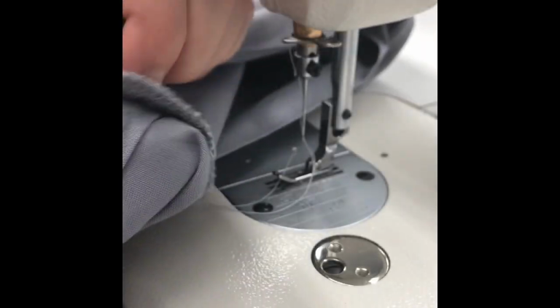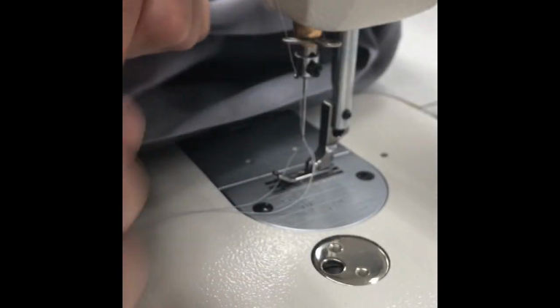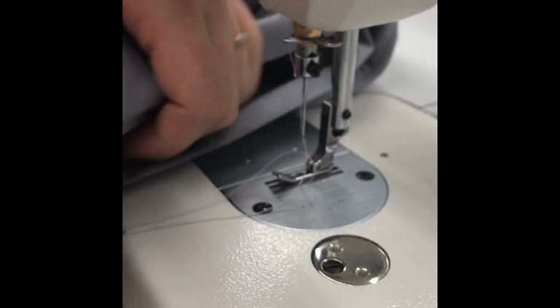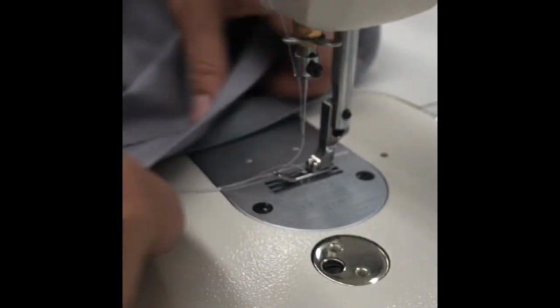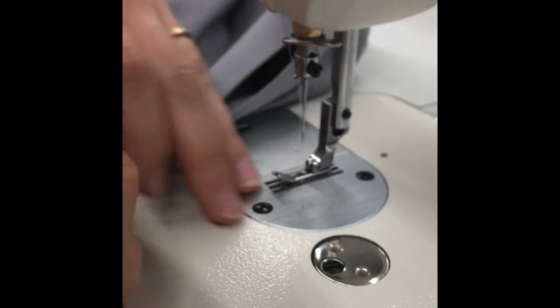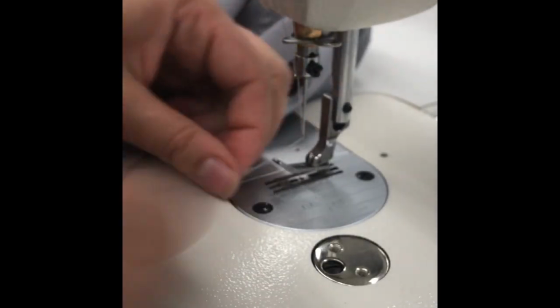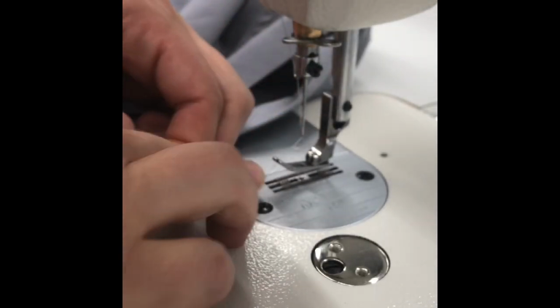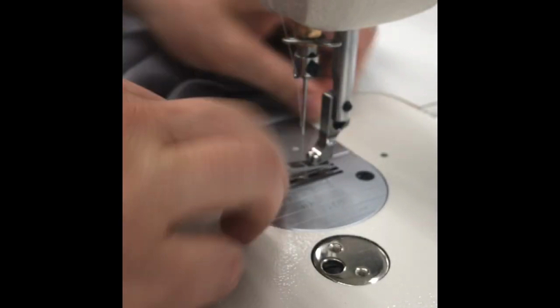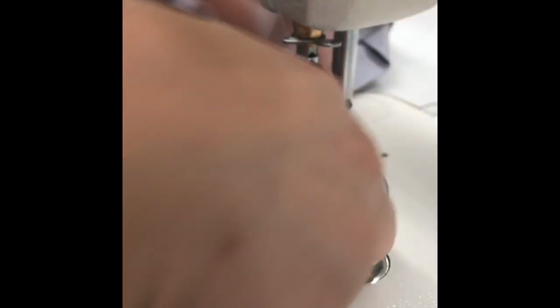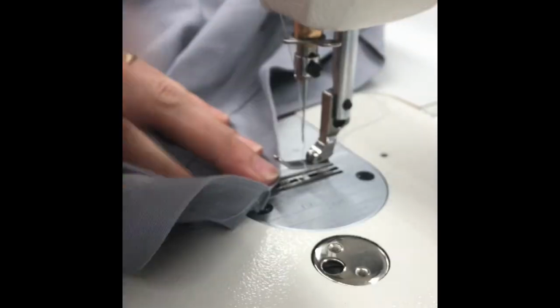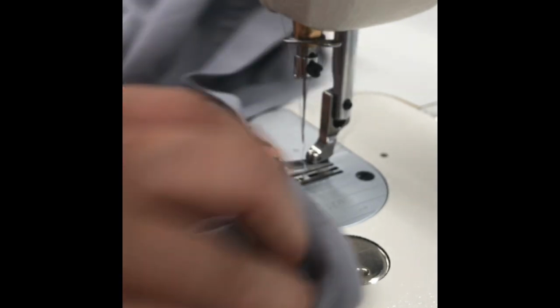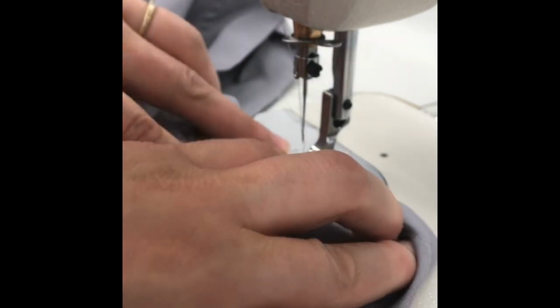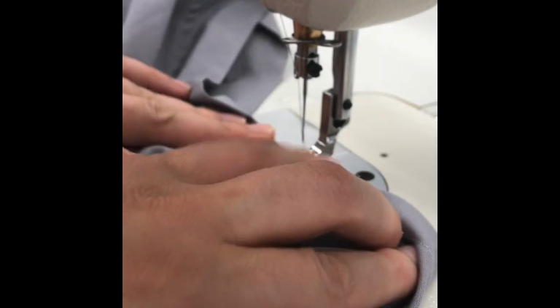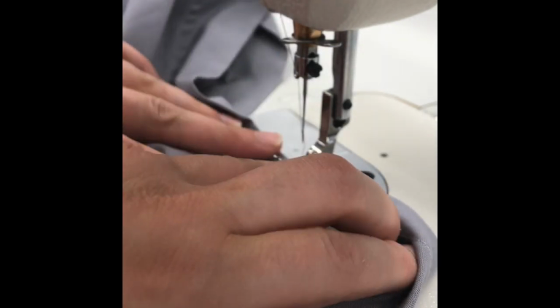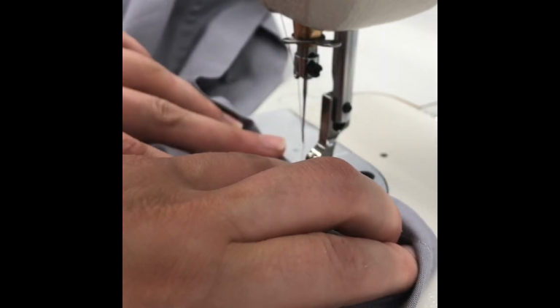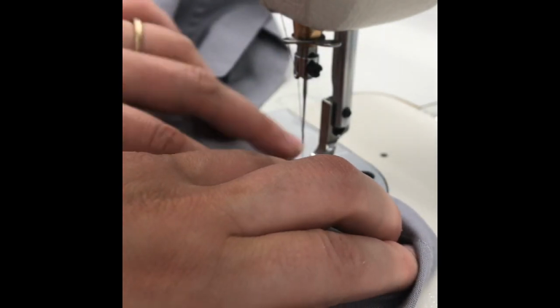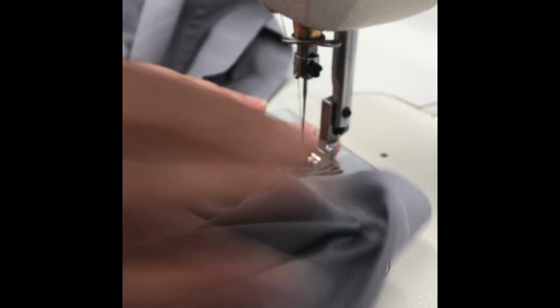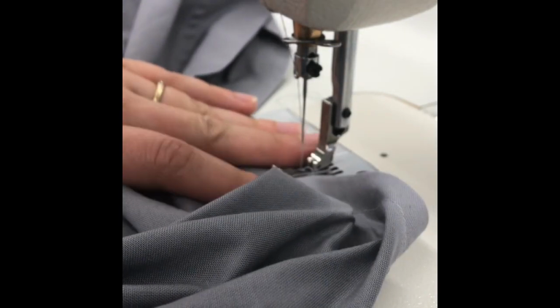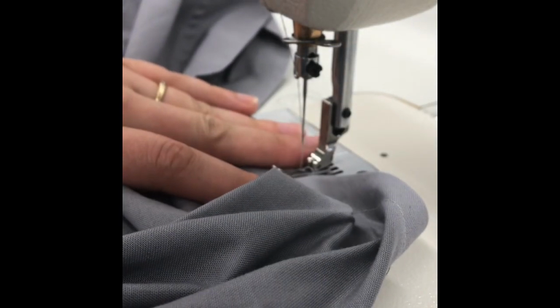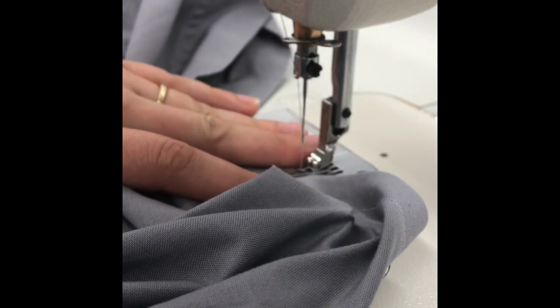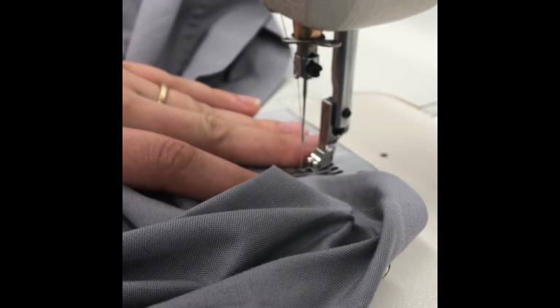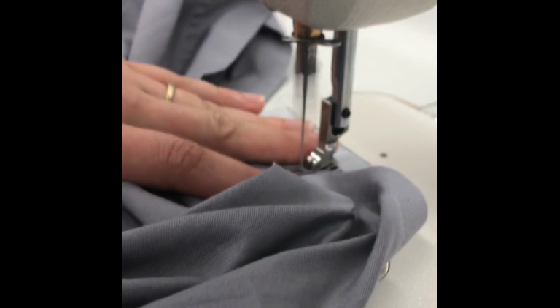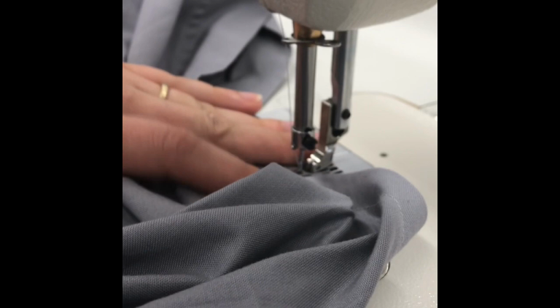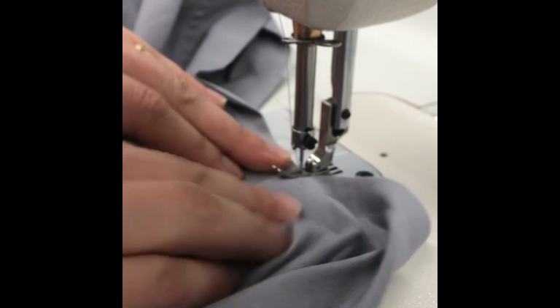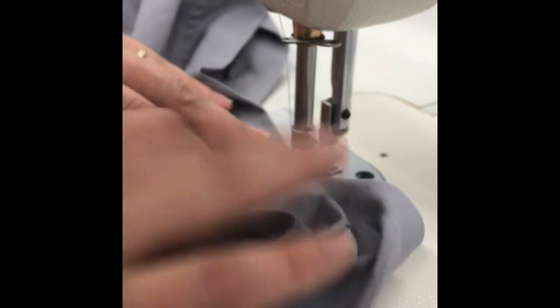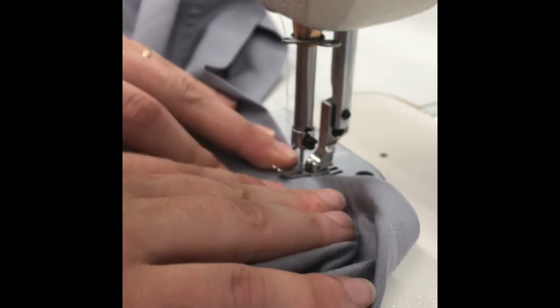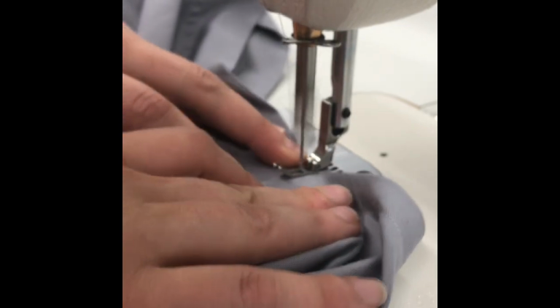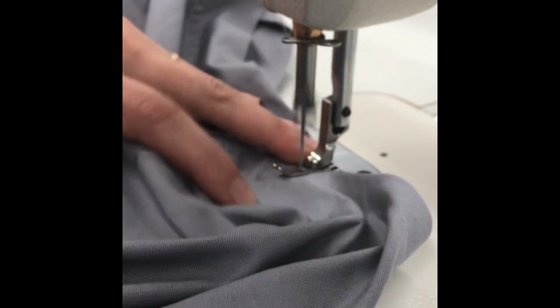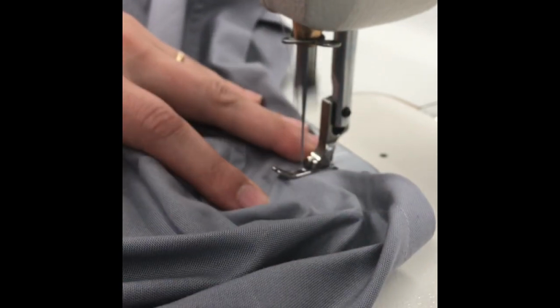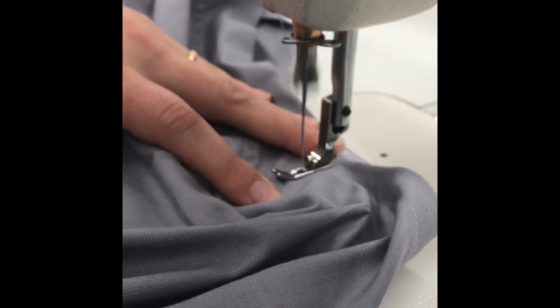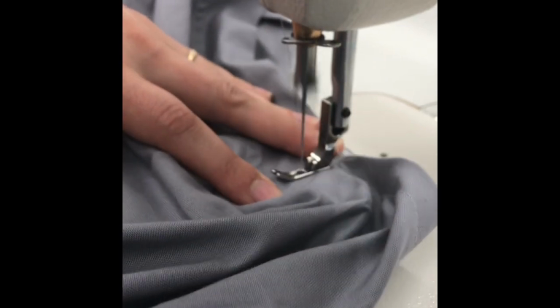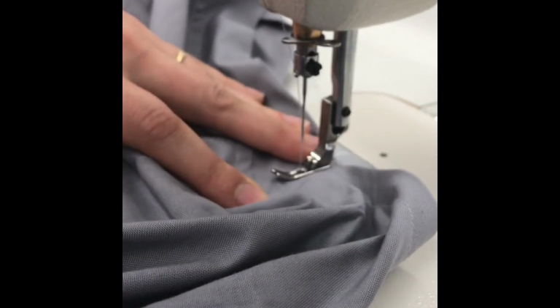Finally, secure the seam allowance at the neckline by pressing the seam allowance towards the back and then stitching at 1/8 or 1/4 inch away for 1 inch to secure the neckline.